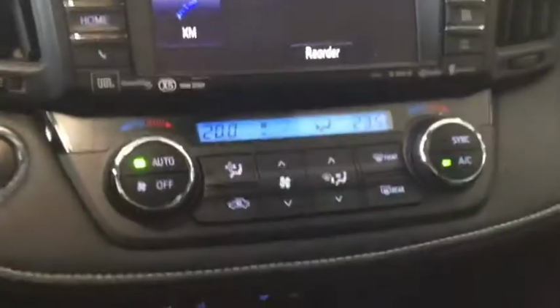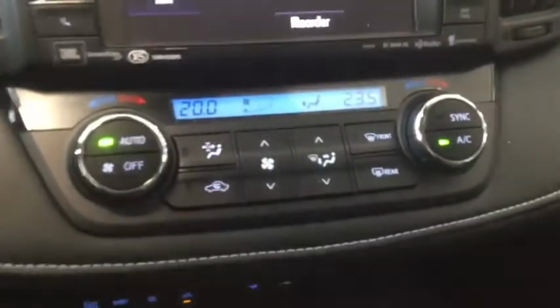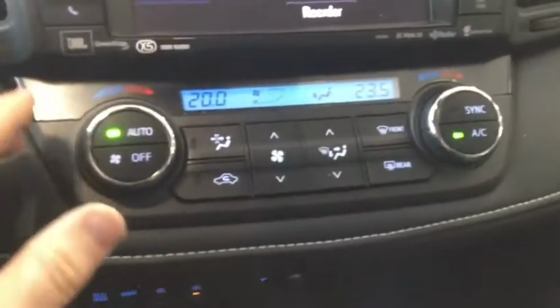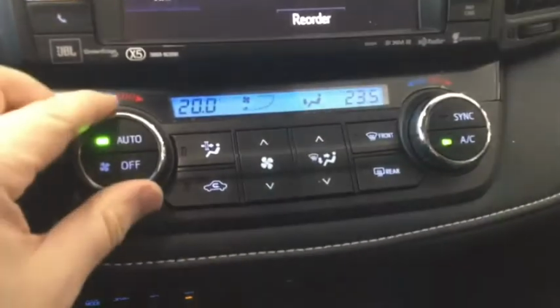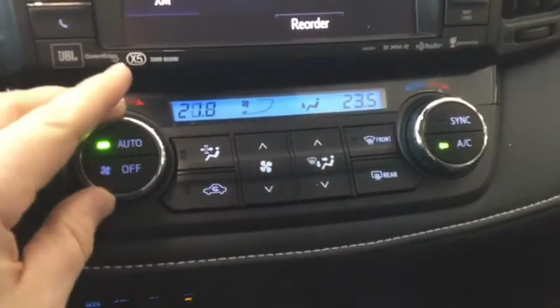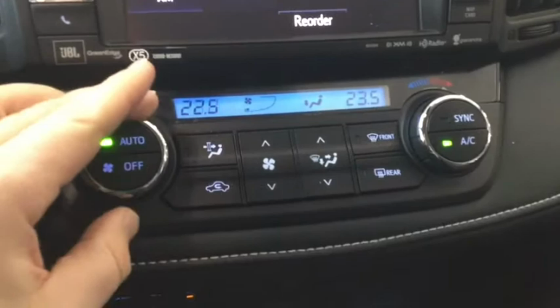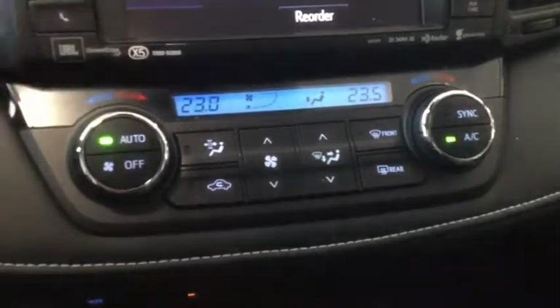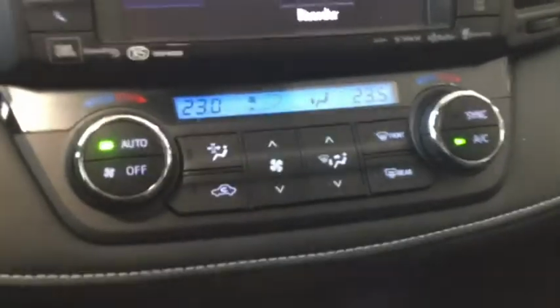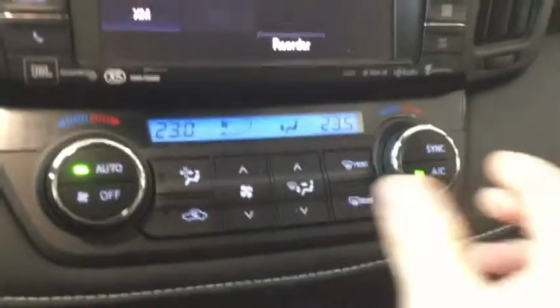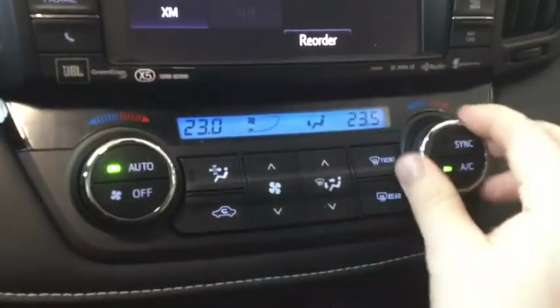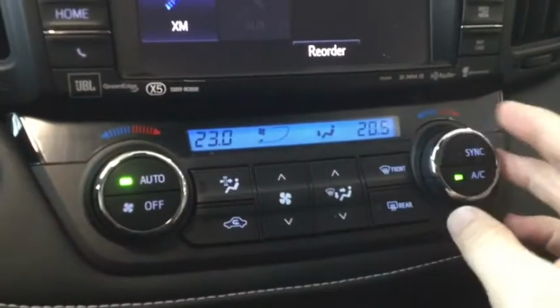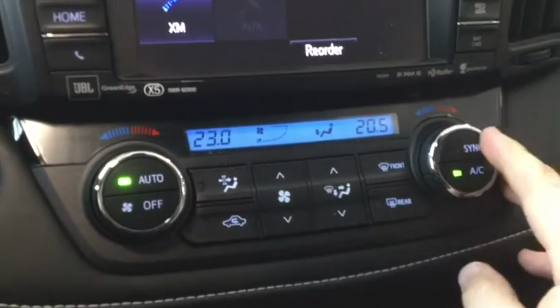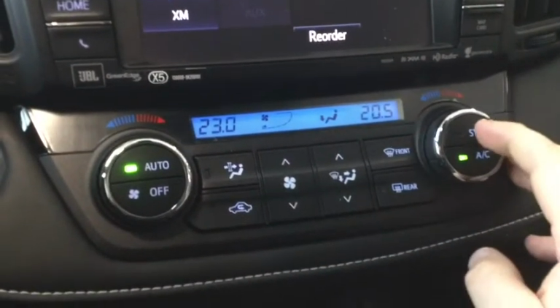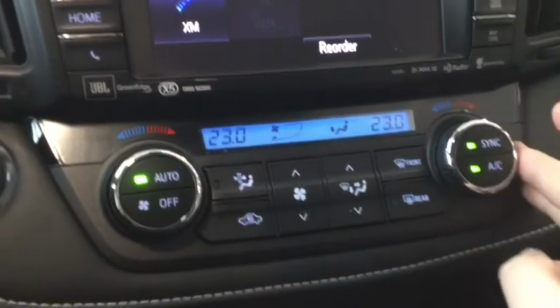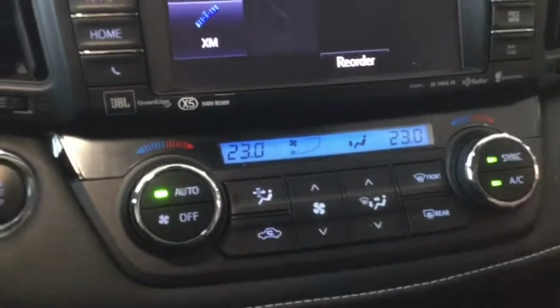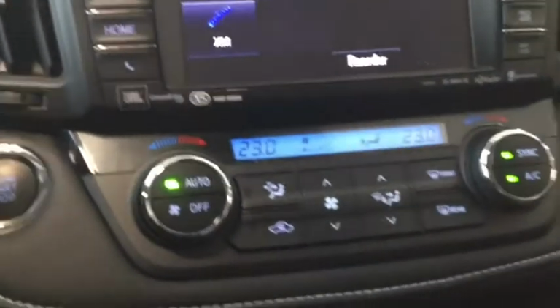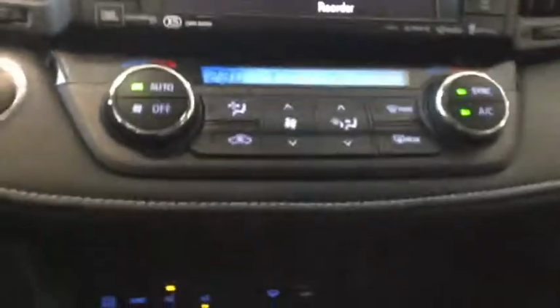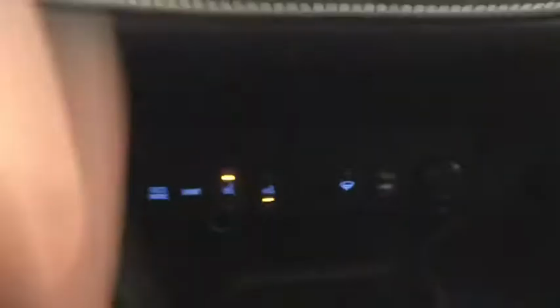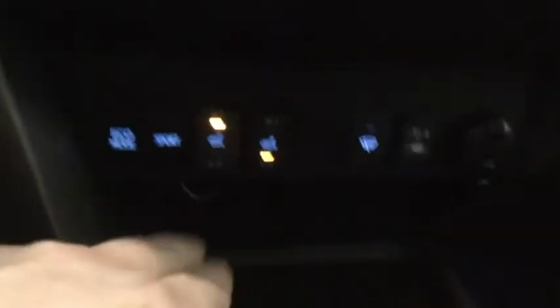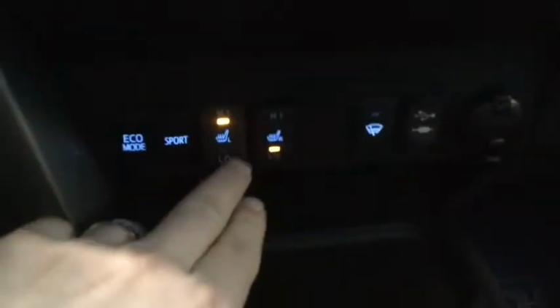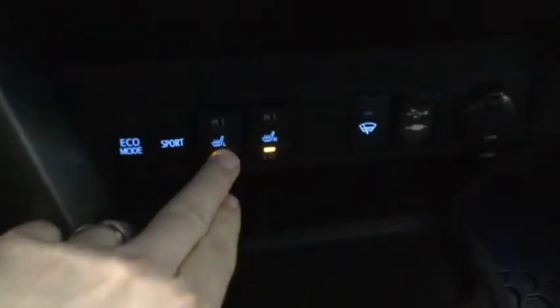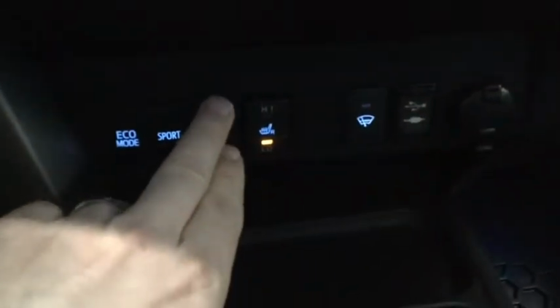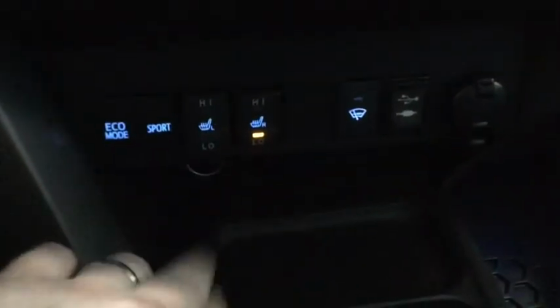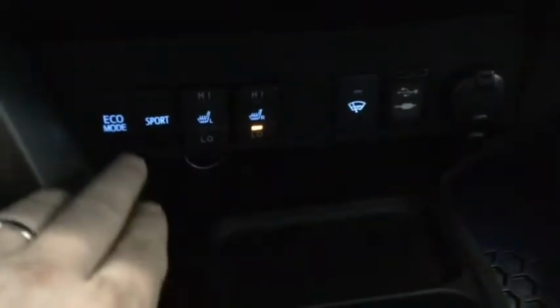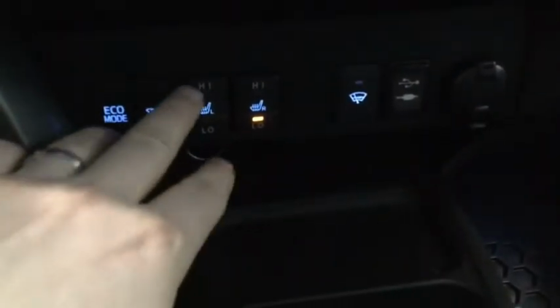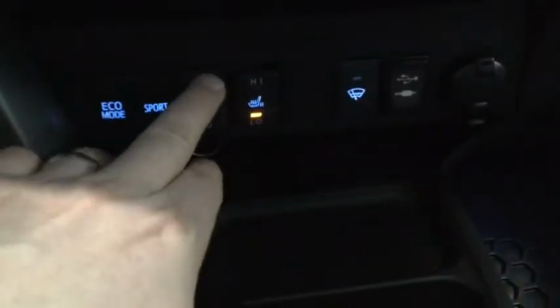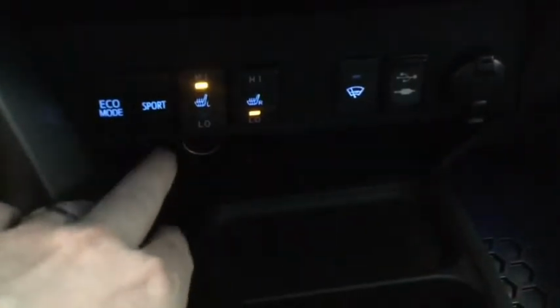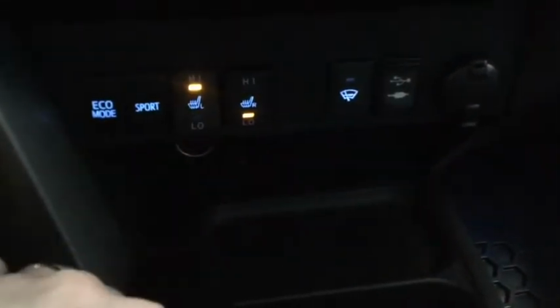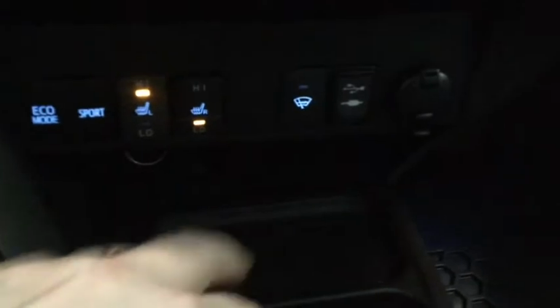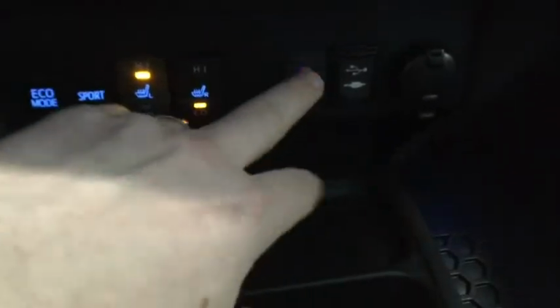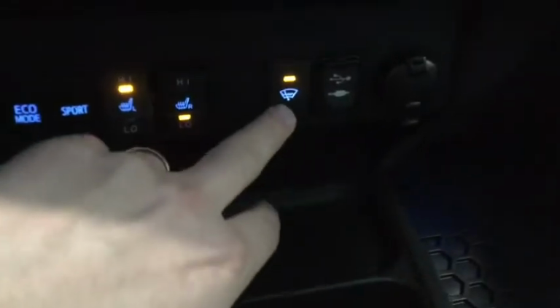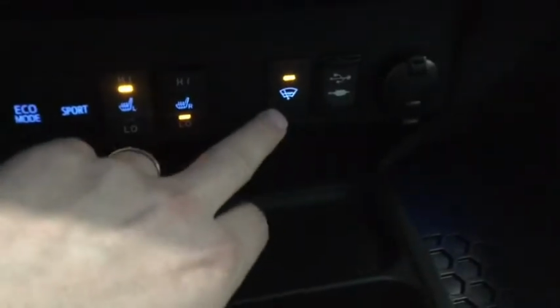The dual electronic climate control allows you to have two separate temperatures for the driver and passenger, and it will automatically heat or cool to the temperature you set. Down below you have two-setting heated seats, which combined with the heated steering wheel makes it great for winter.